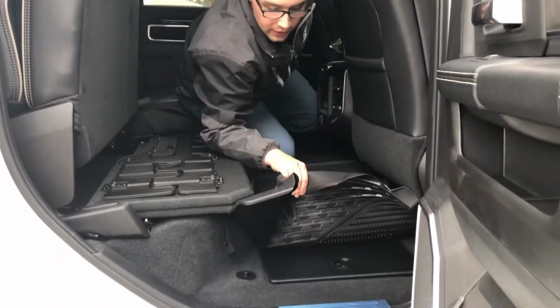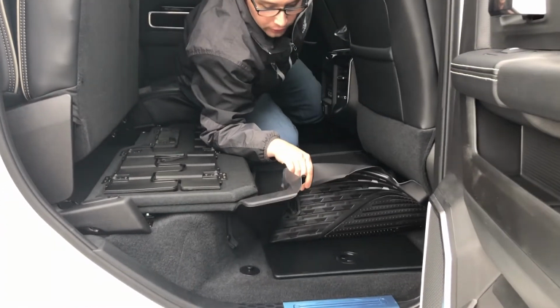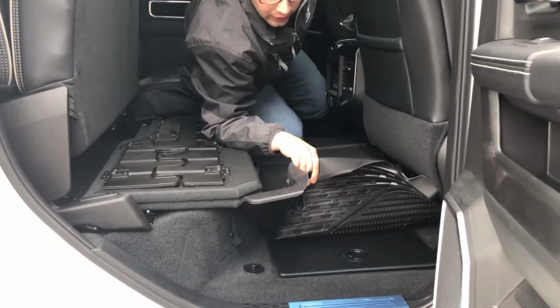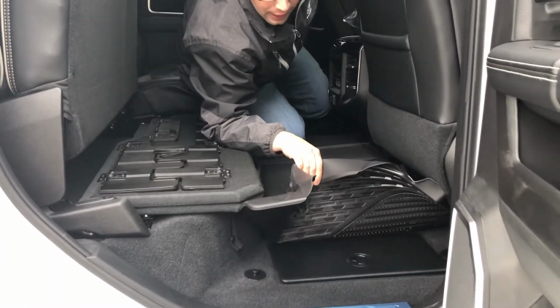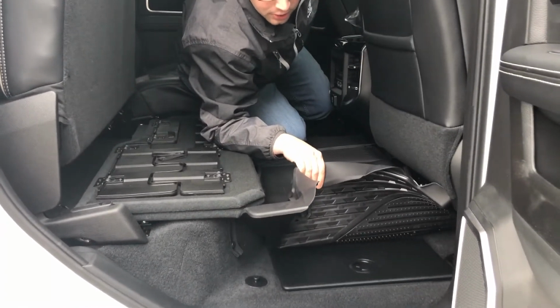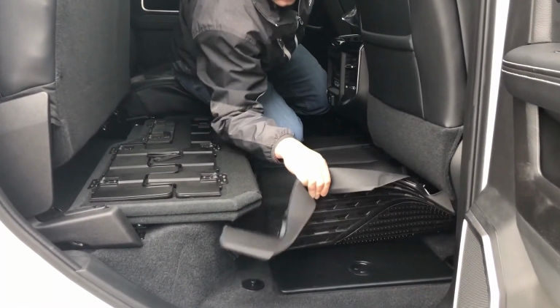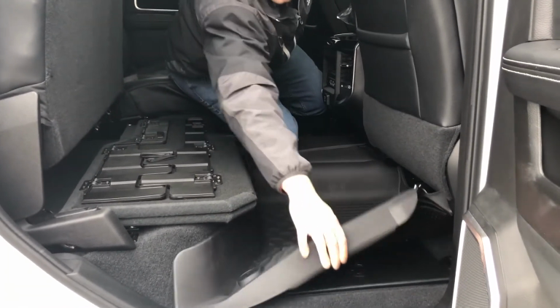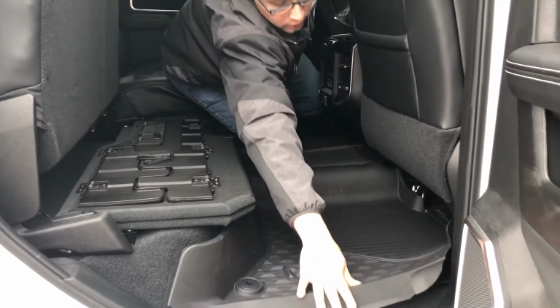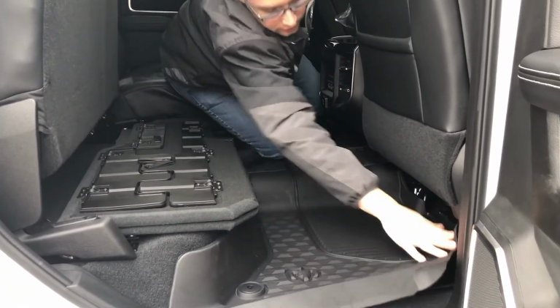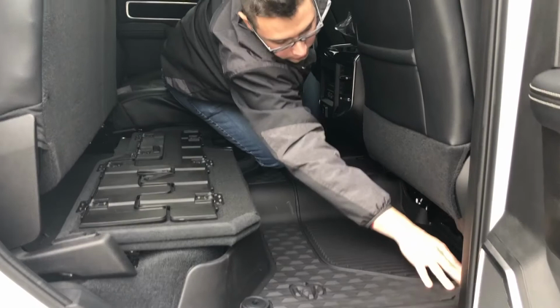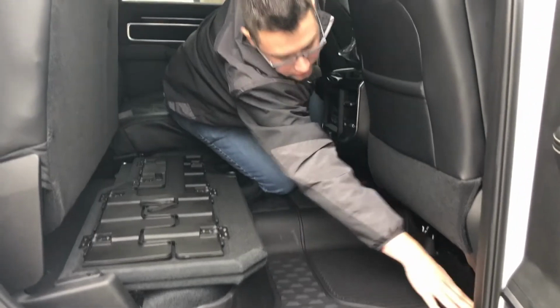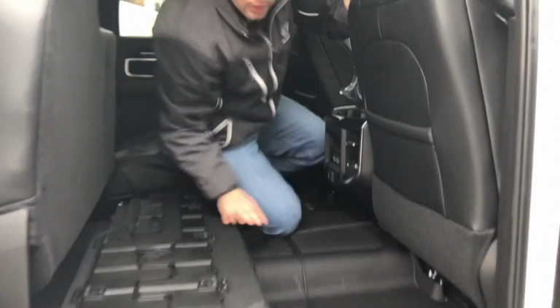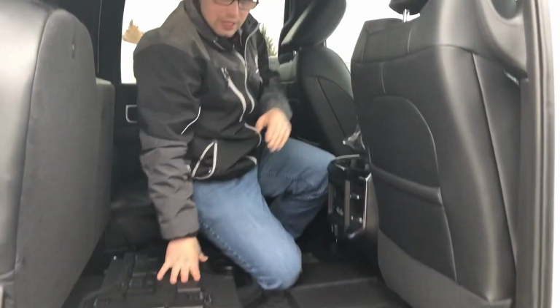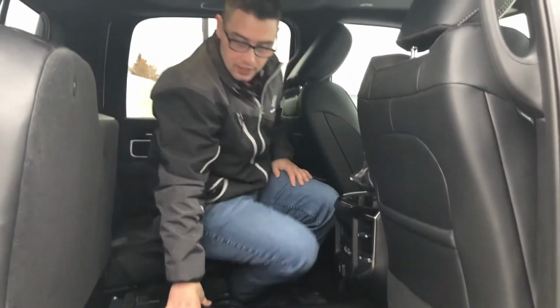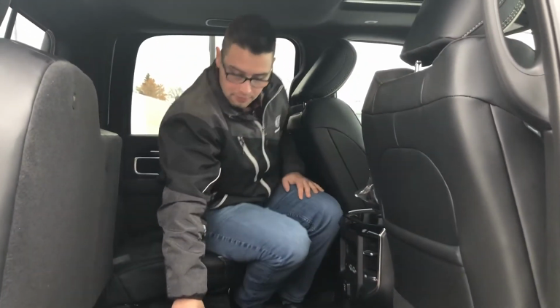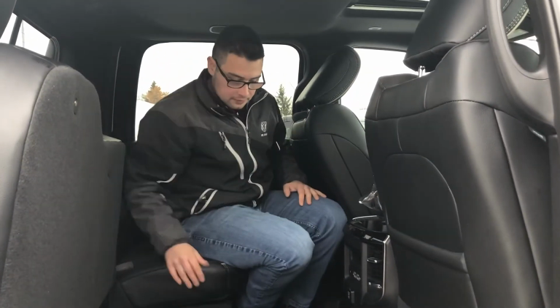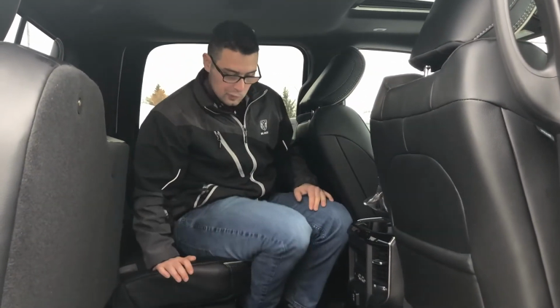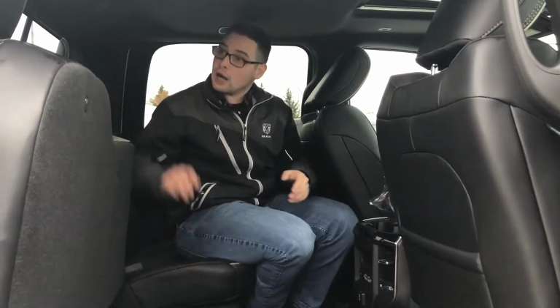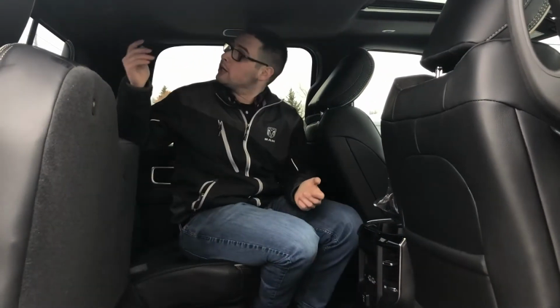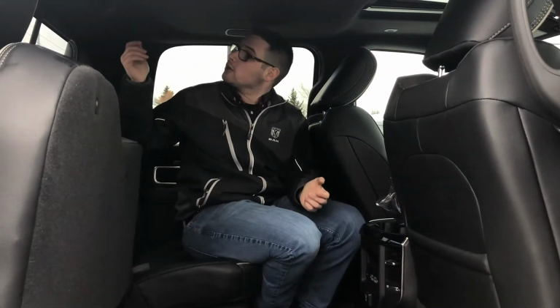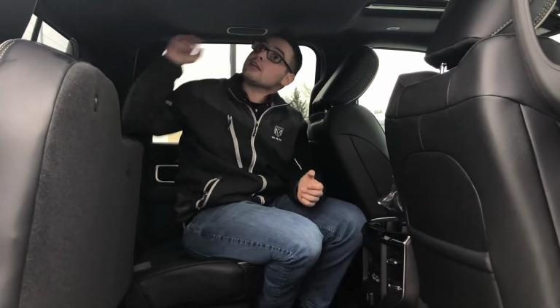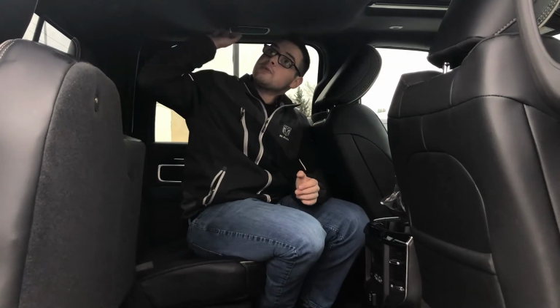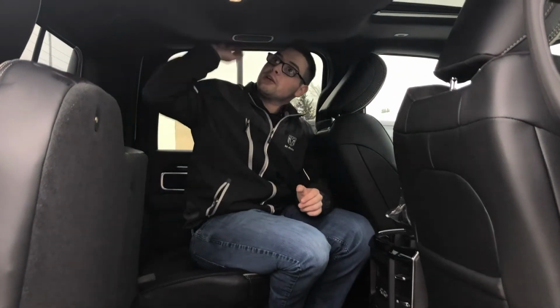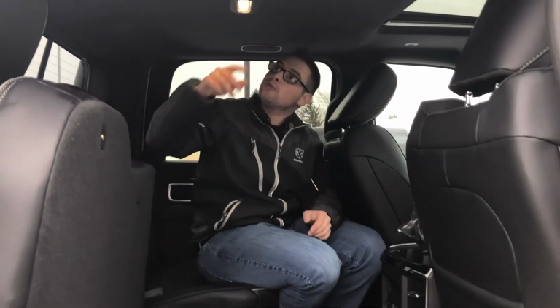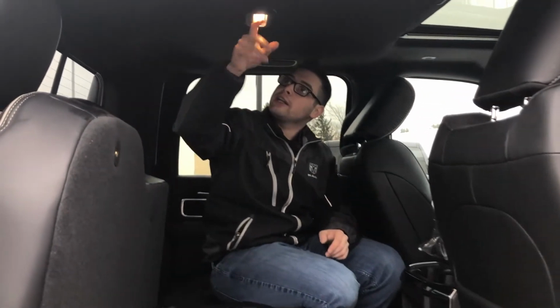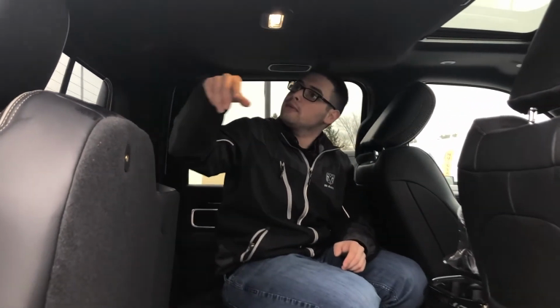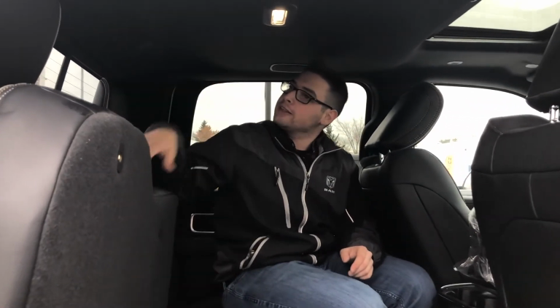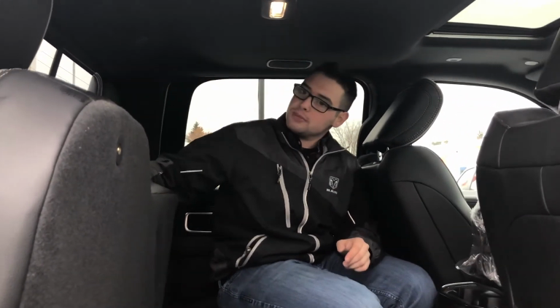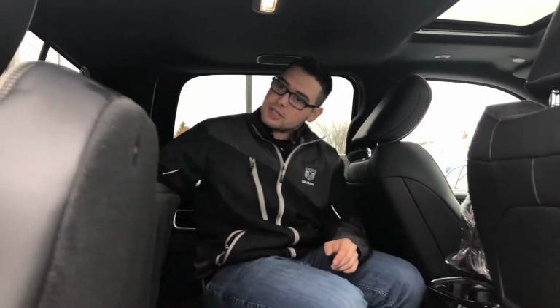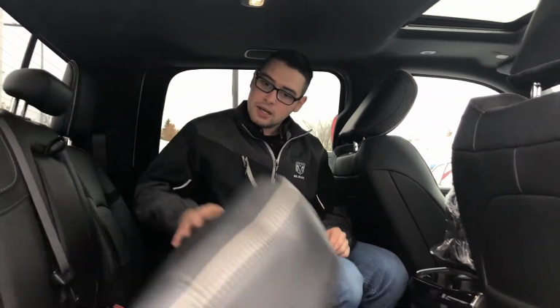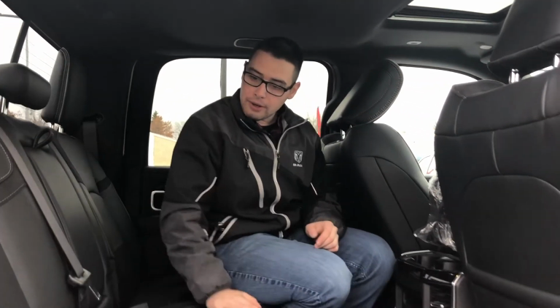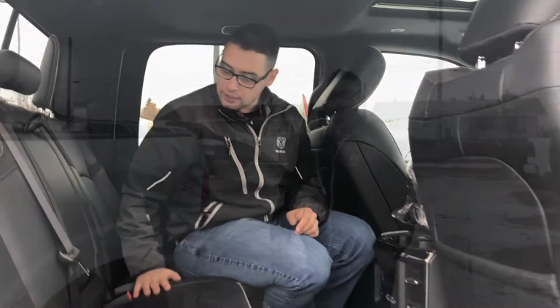In the floor they have the RAM bin, which is pretty awesome — tons of storage in there, and you can put a trailer hitch in there which makes it very convenient. The Harman Kardon audio system also comes with speakers in the roof, and there's an LED light so you can see back here at night.